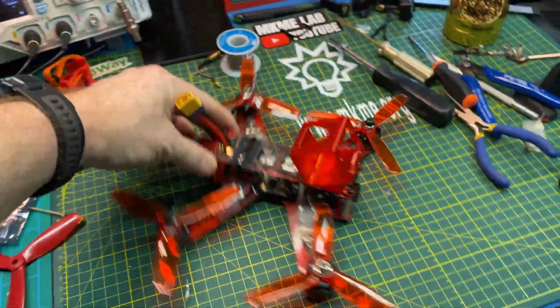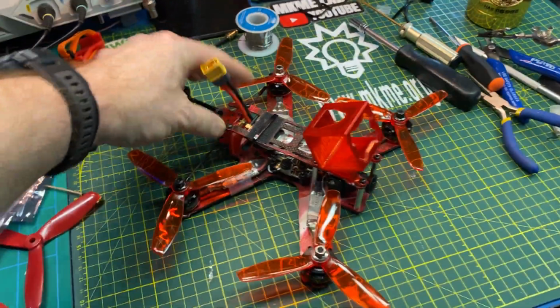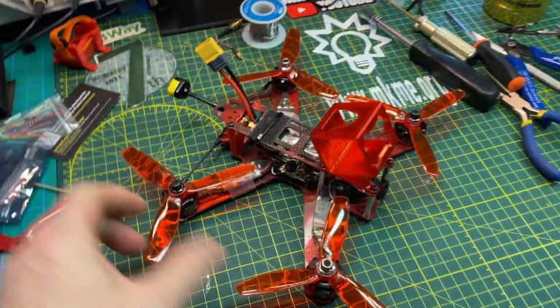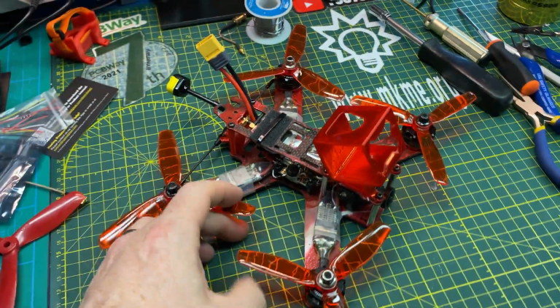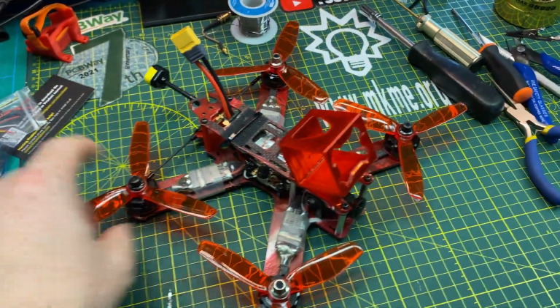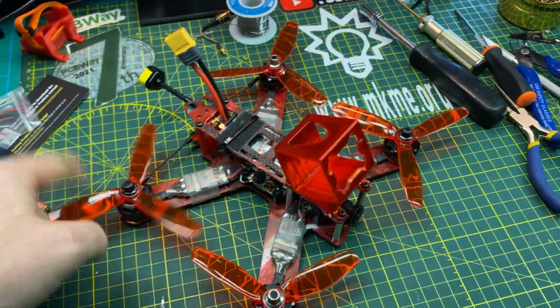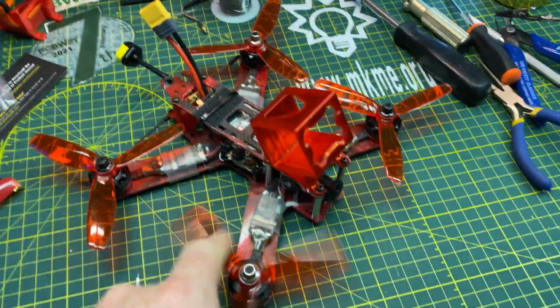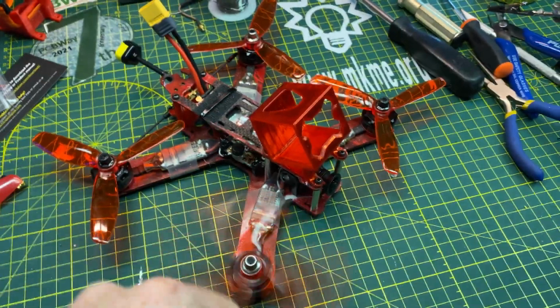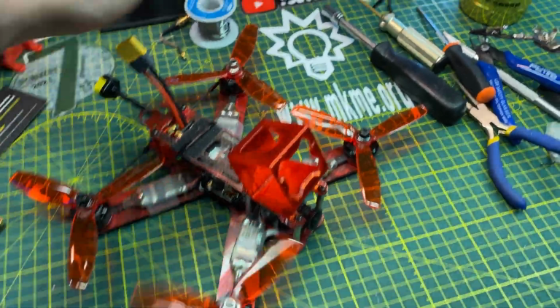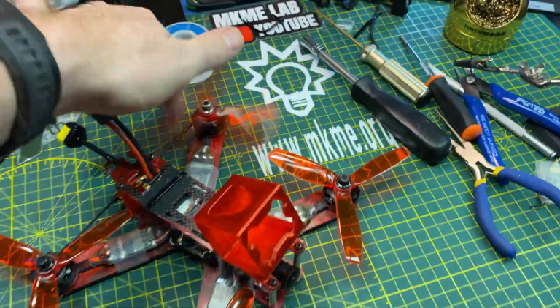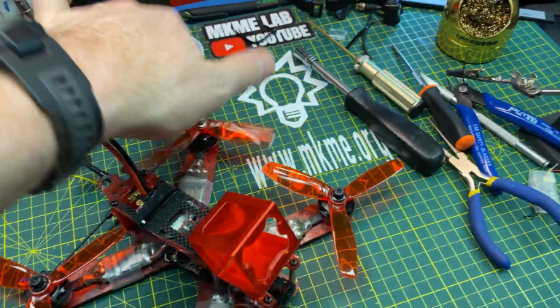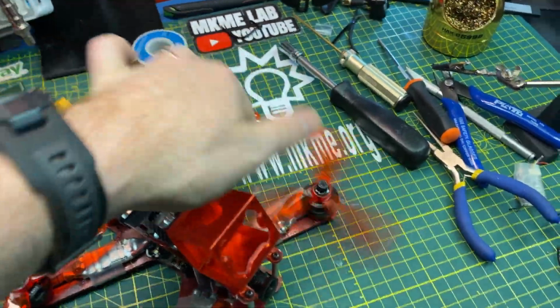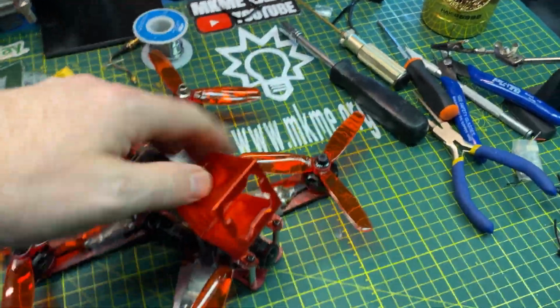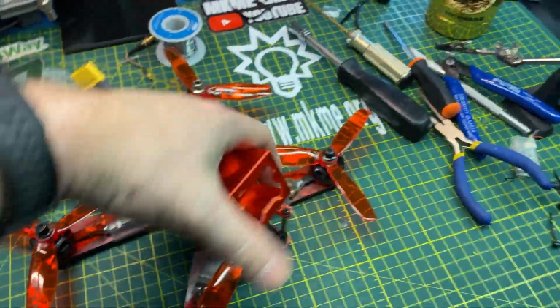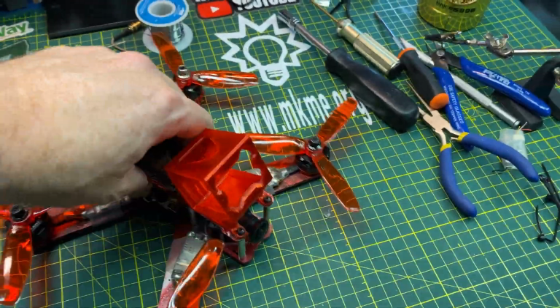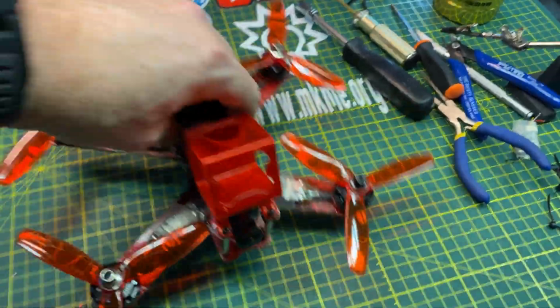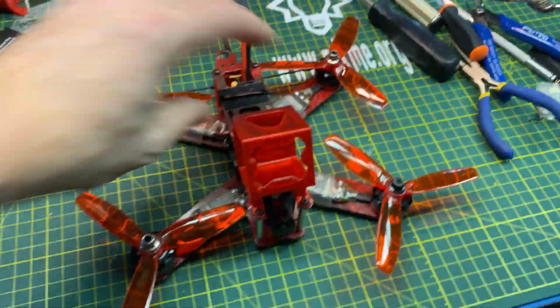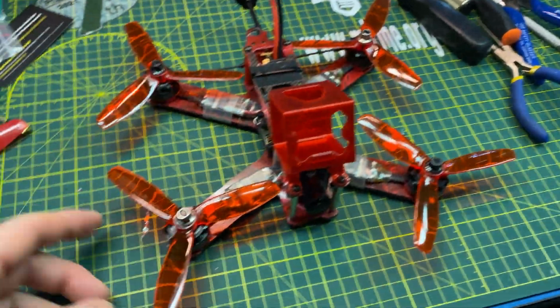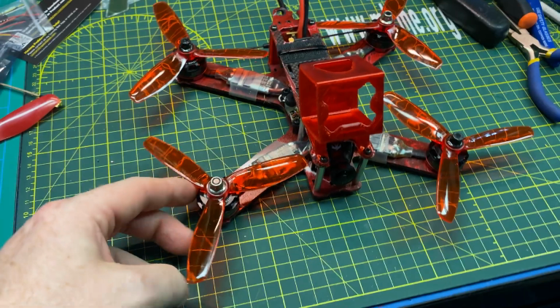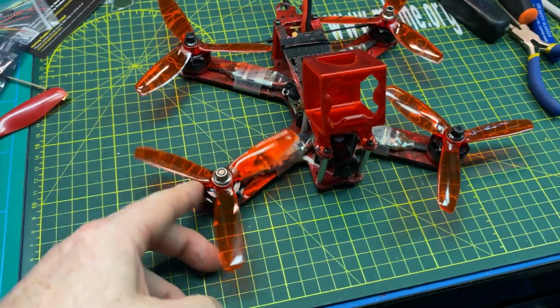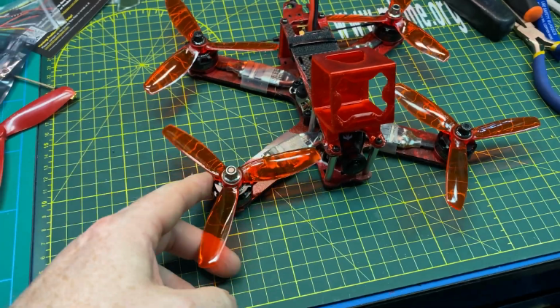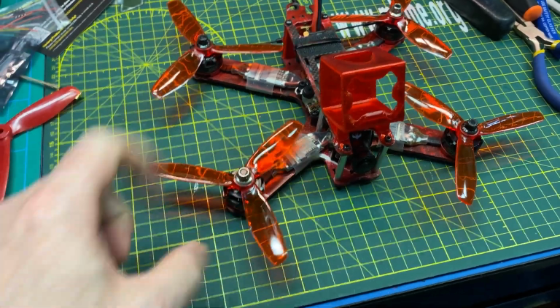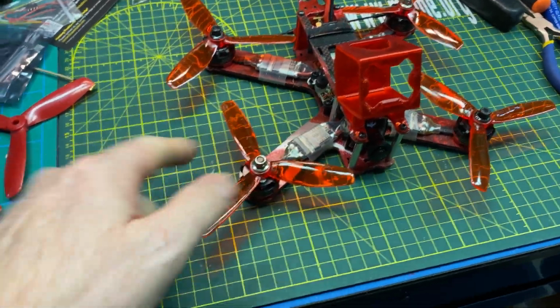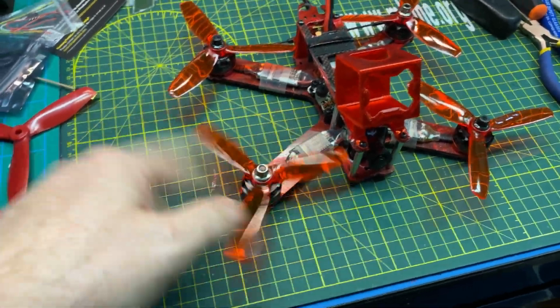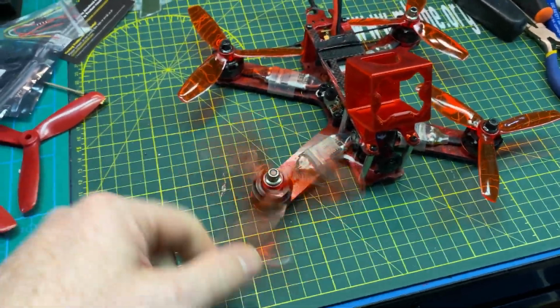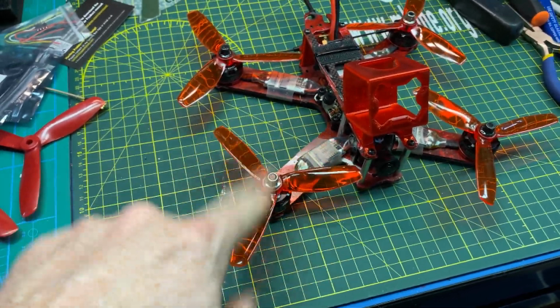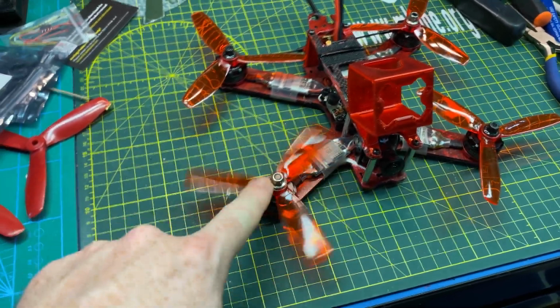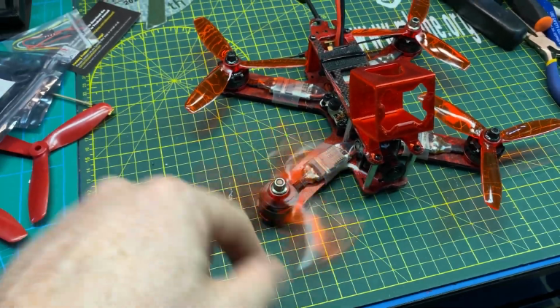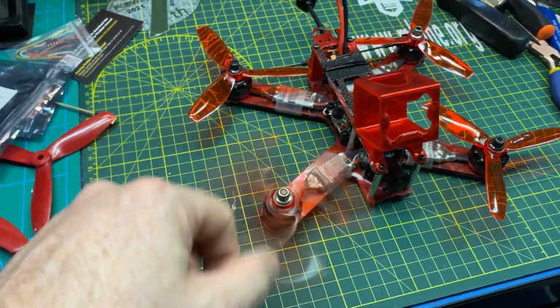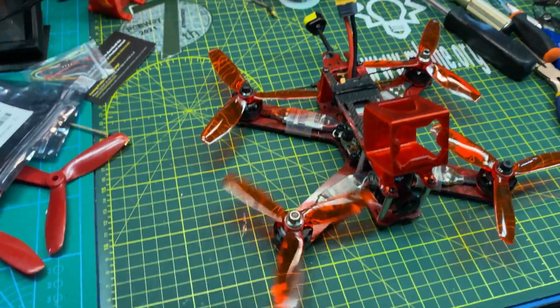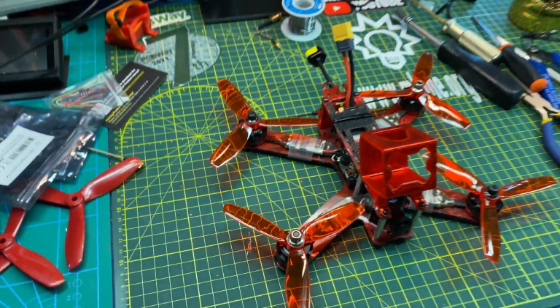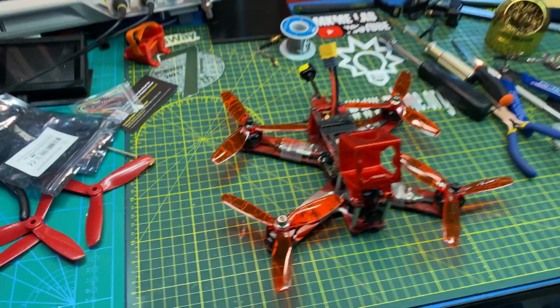This is ready to bomb around this winter, and if I dump it in the snow, so be it. It's going to be a fun little quad again — all the bearings are good in the motors. These Emax red bottoms take a serious beating and I've only ever had one fail.